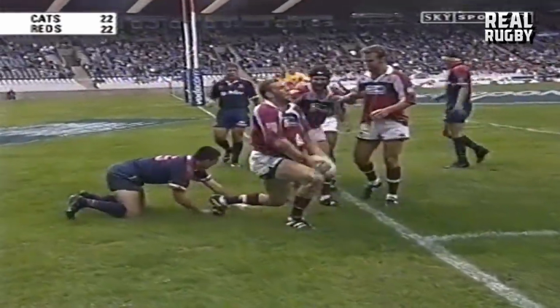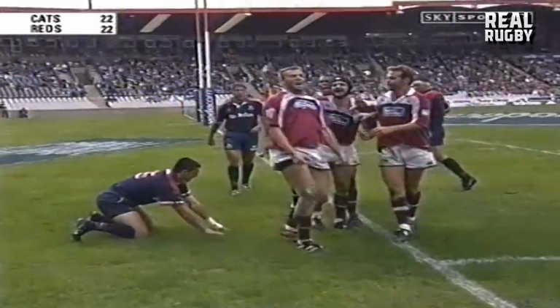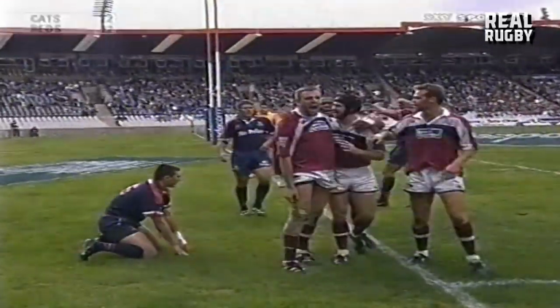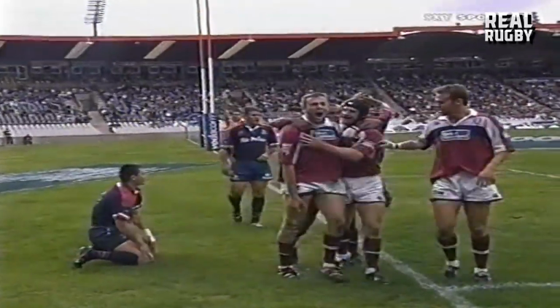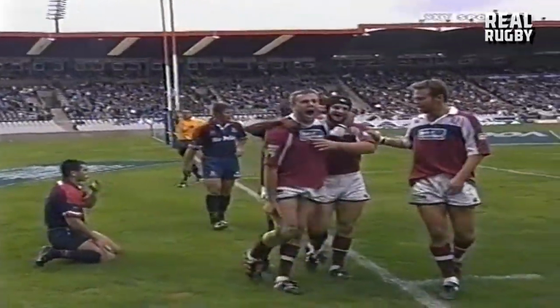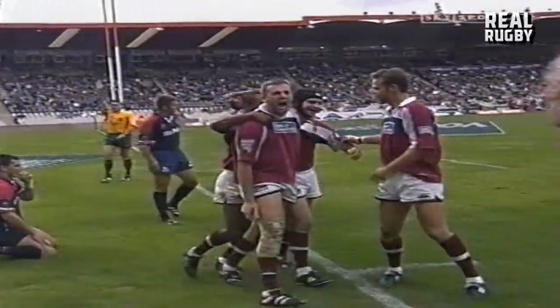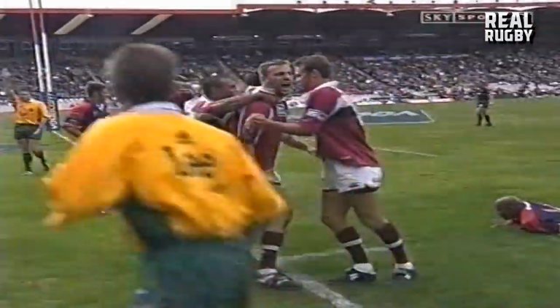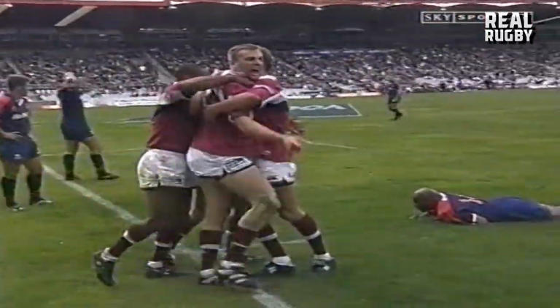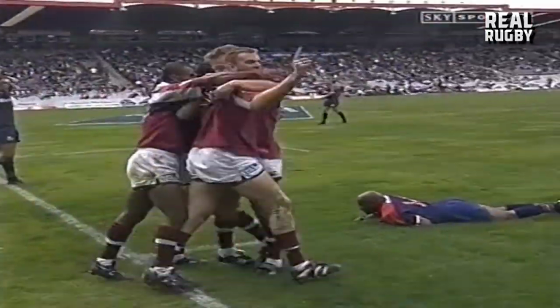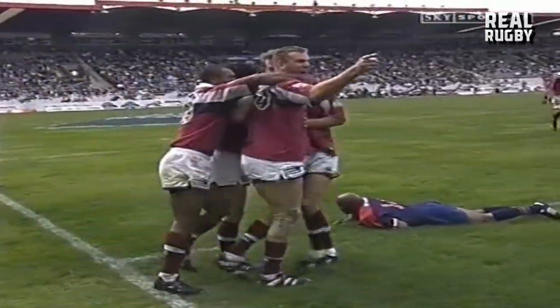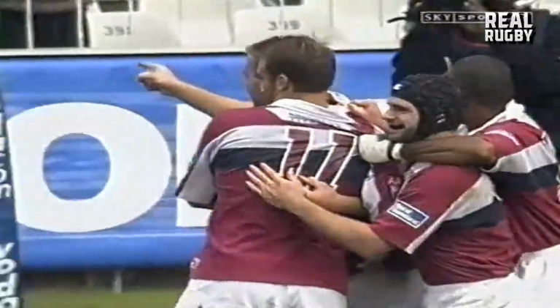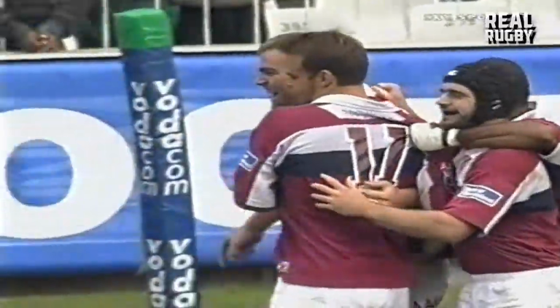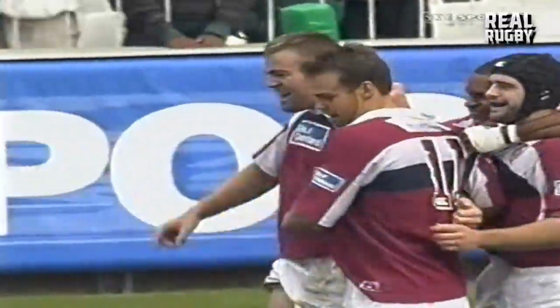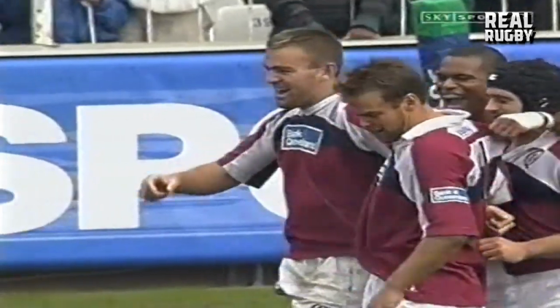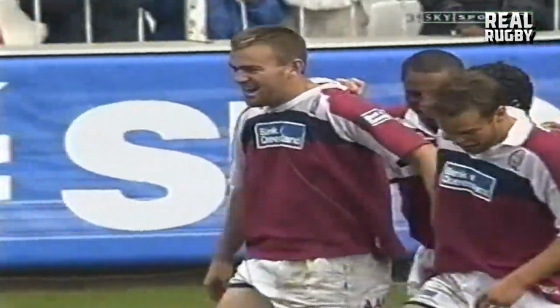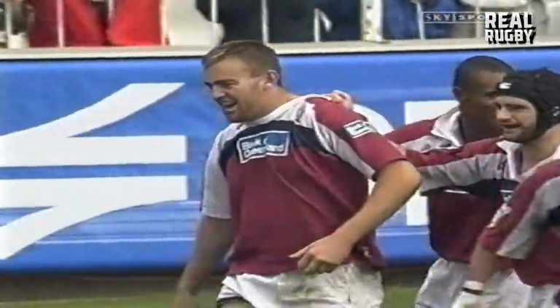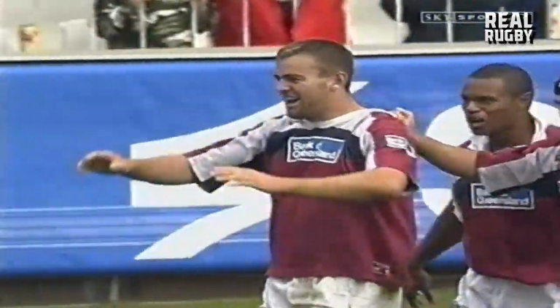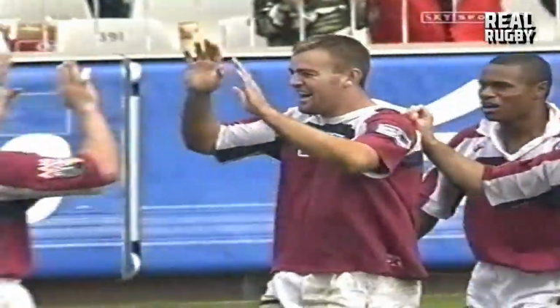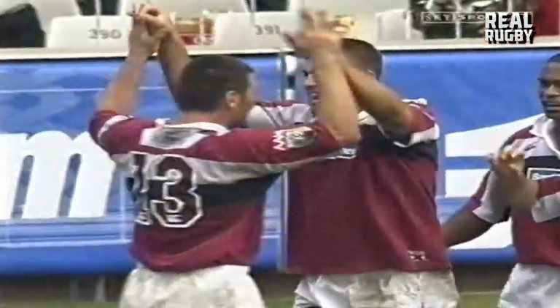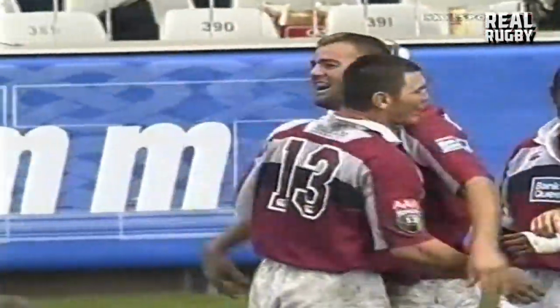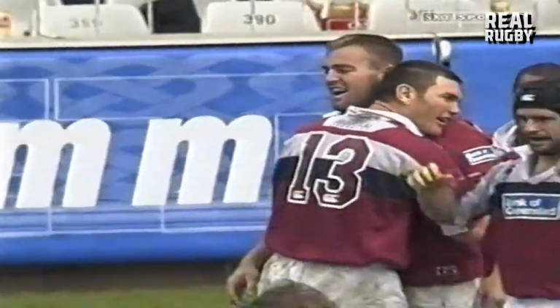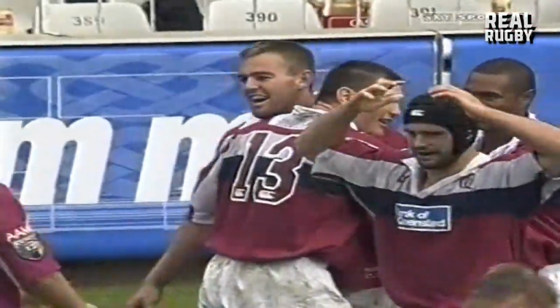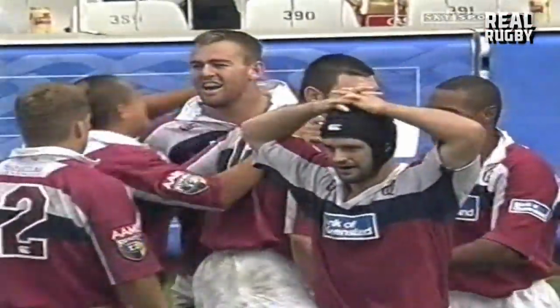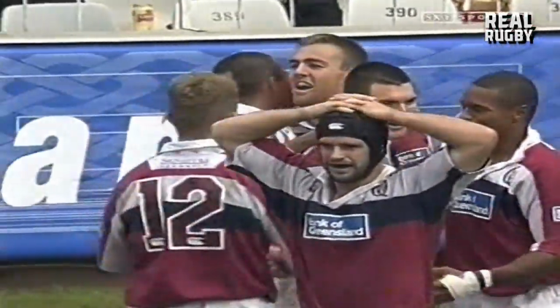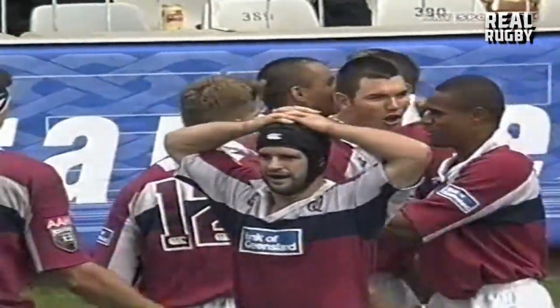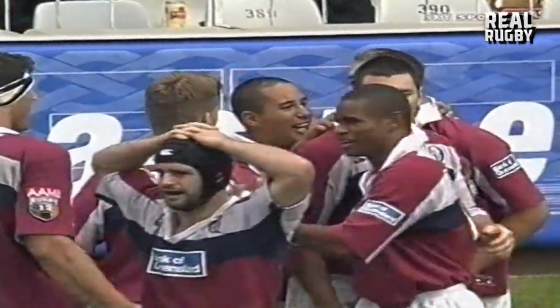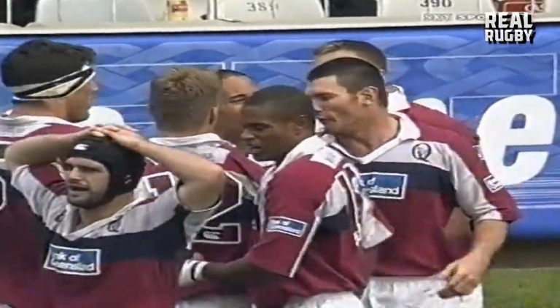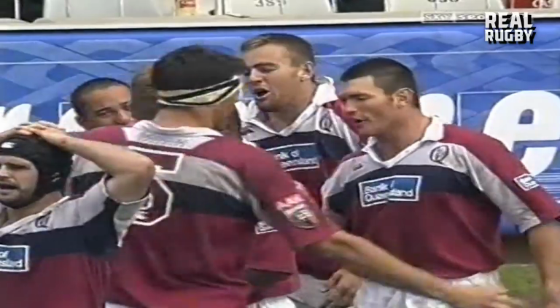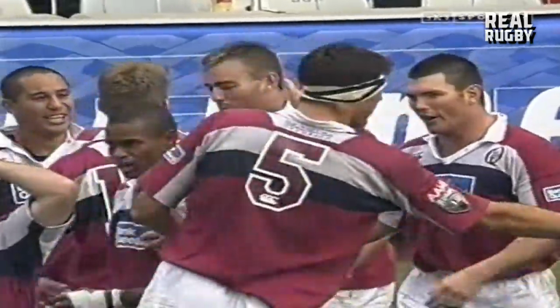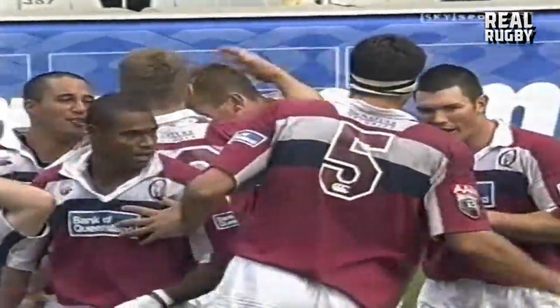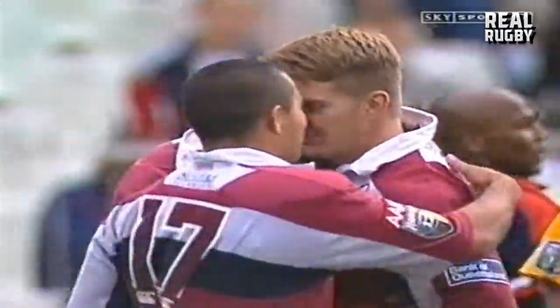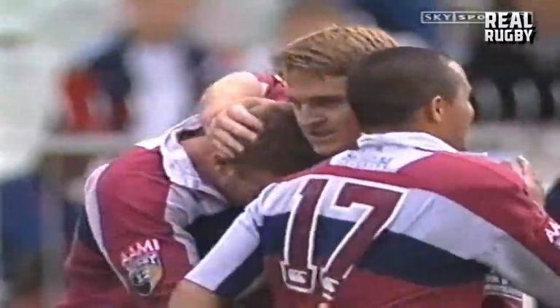Latham waves up for his second try of the game. What a turnaround that by the Reds — all started by Tim Horan. And Chris Latham has this incredible ability to read the game and be in the right position at the right time.